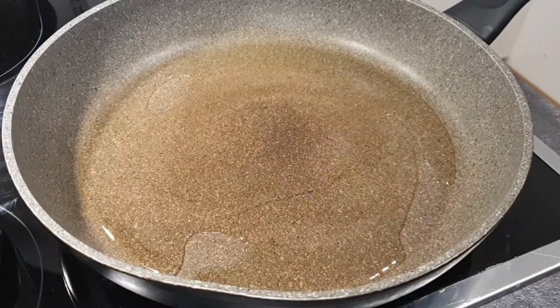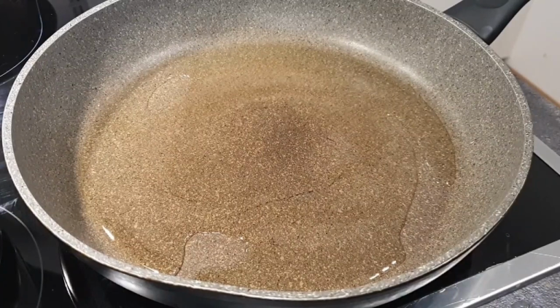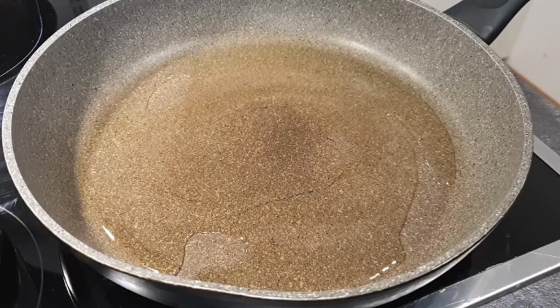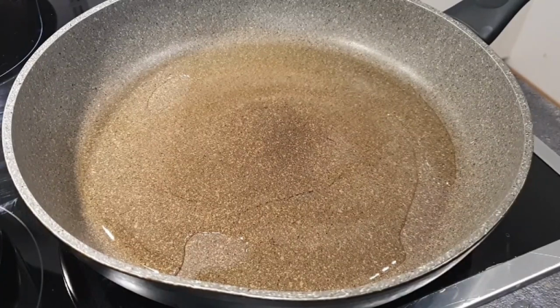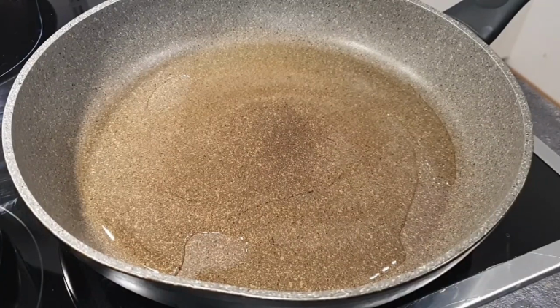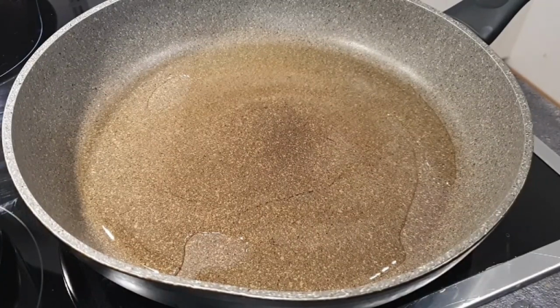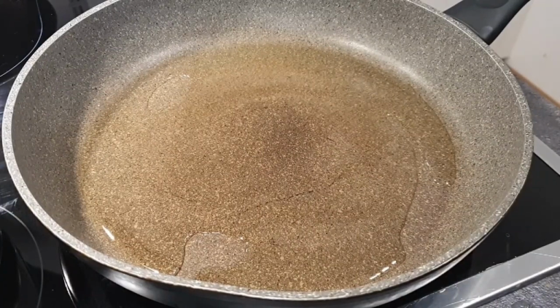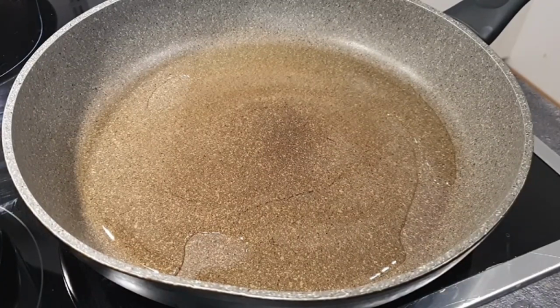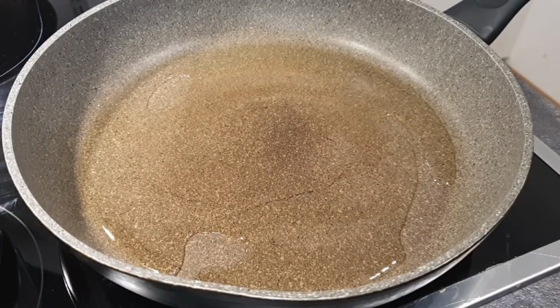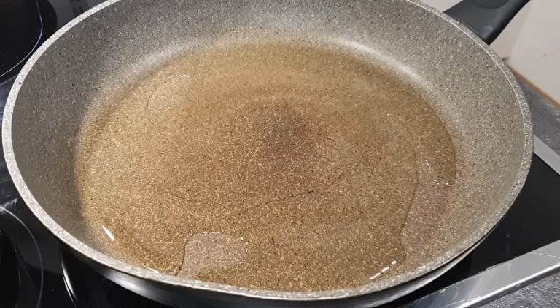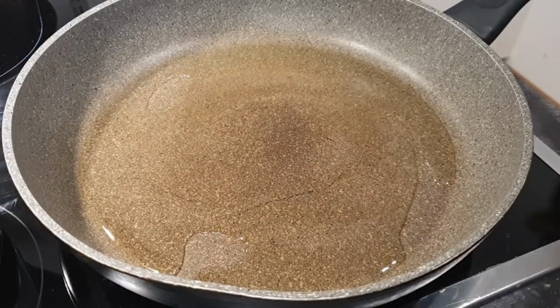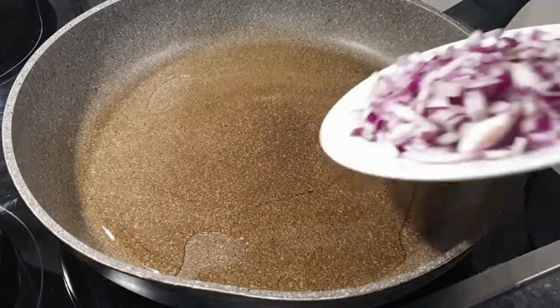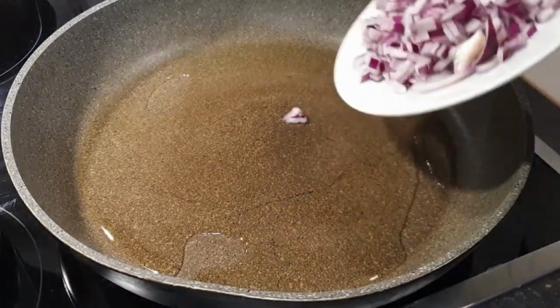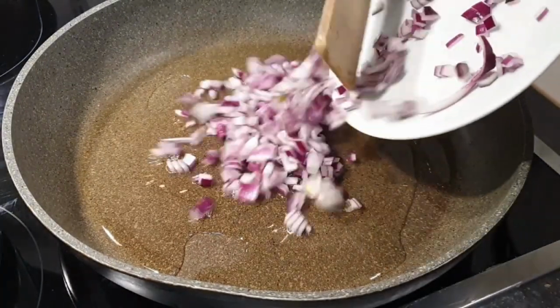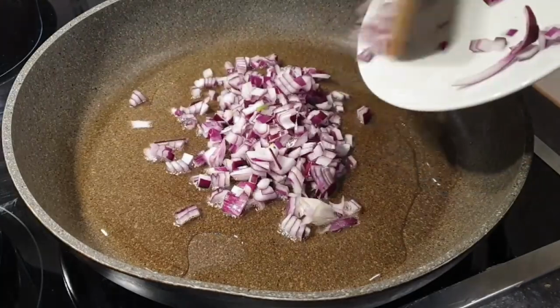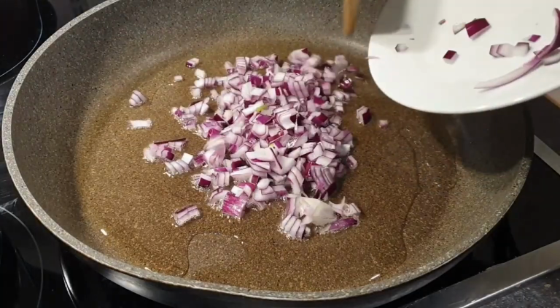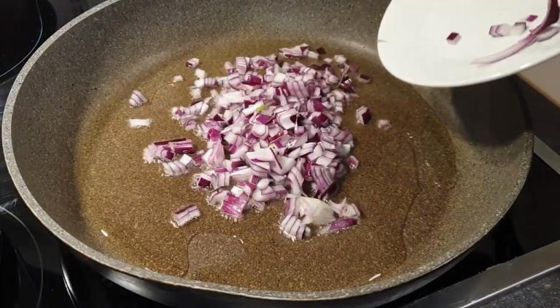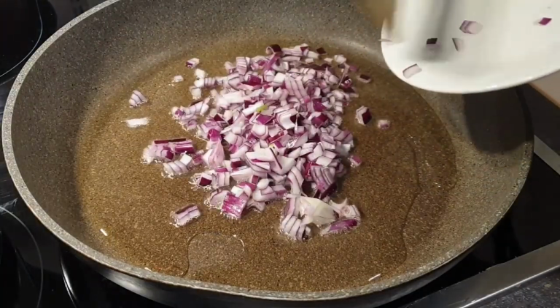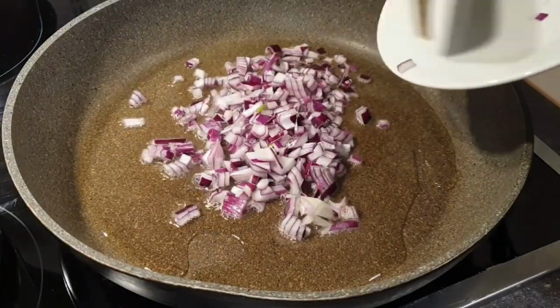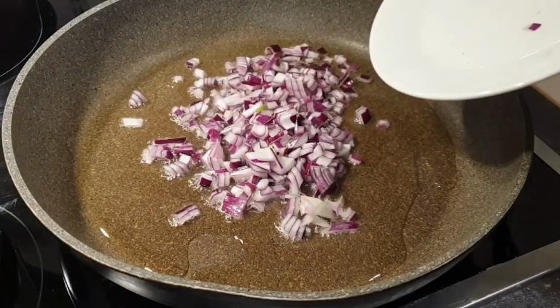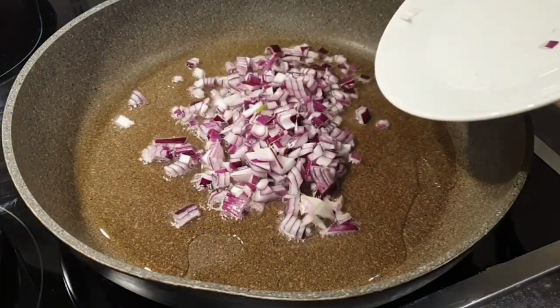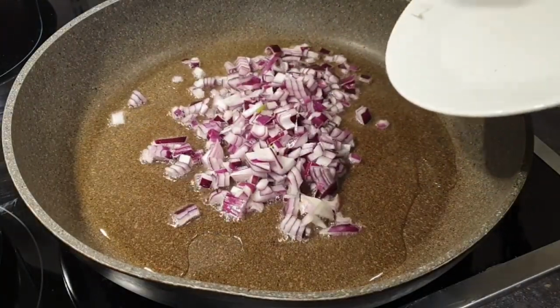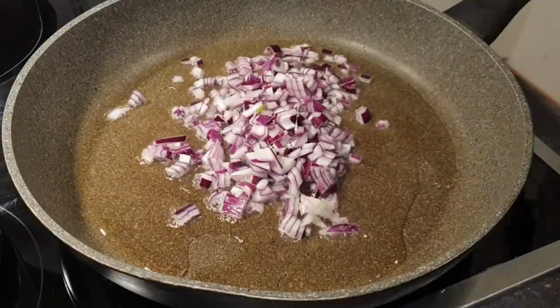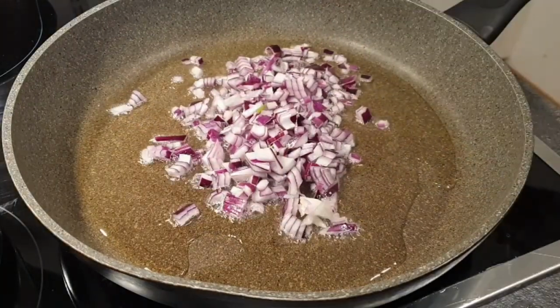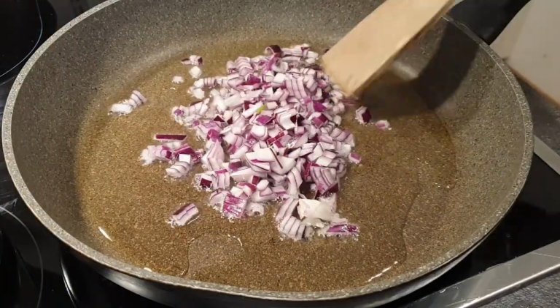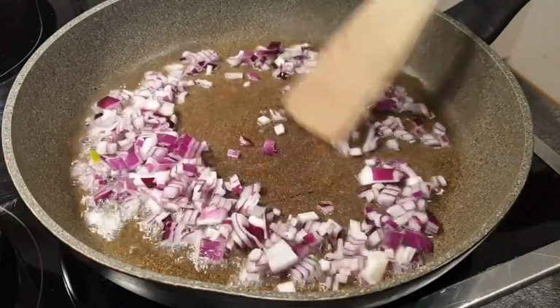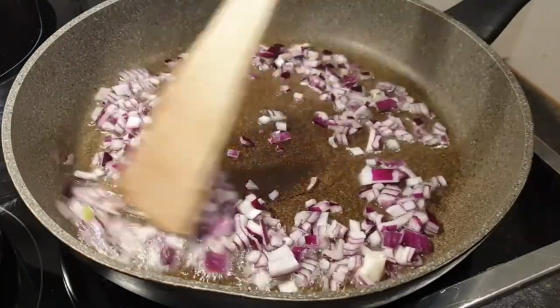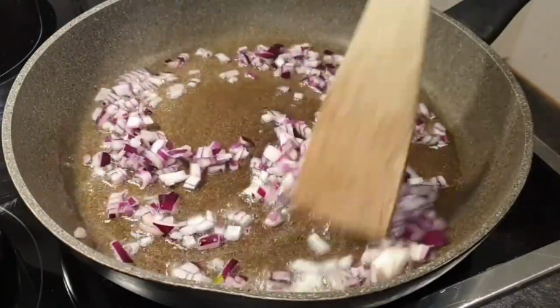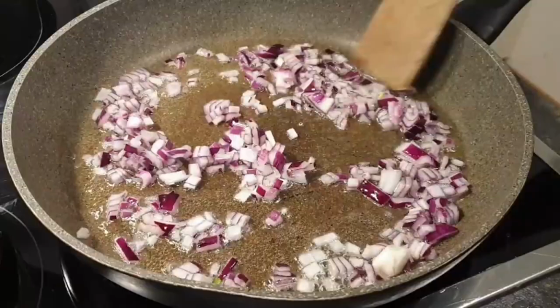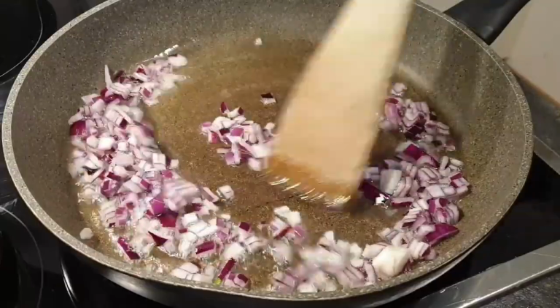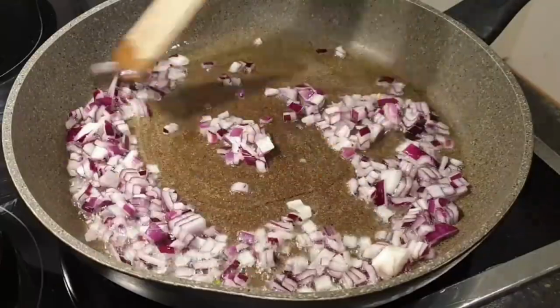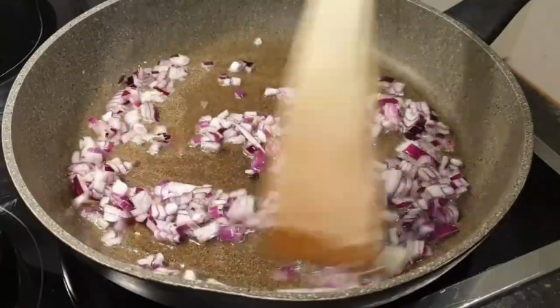Go ahead and heat your pan or sufuria with some oil, then add your onions and let them cook until they are golden brown.